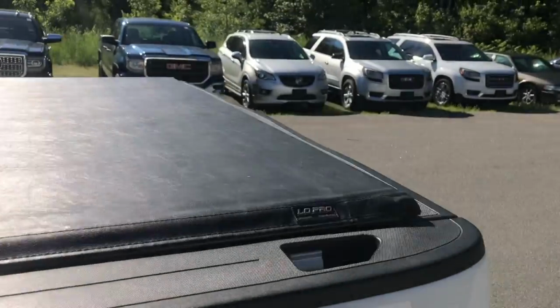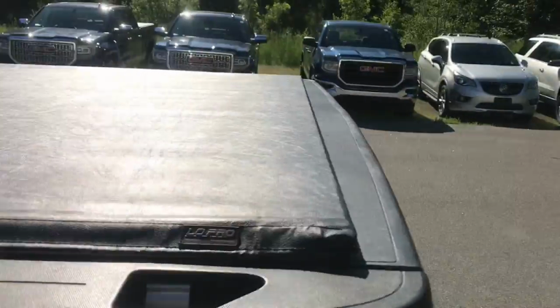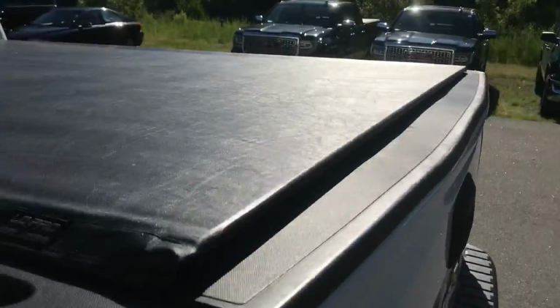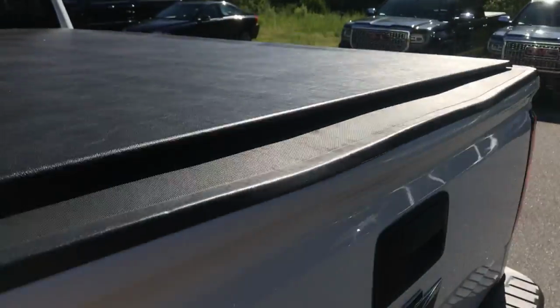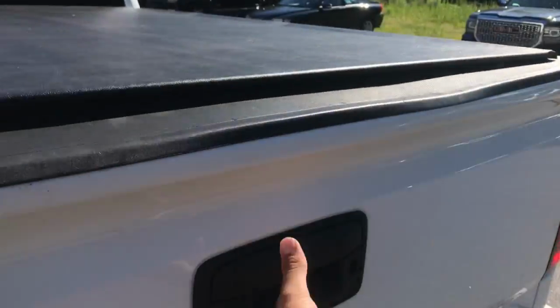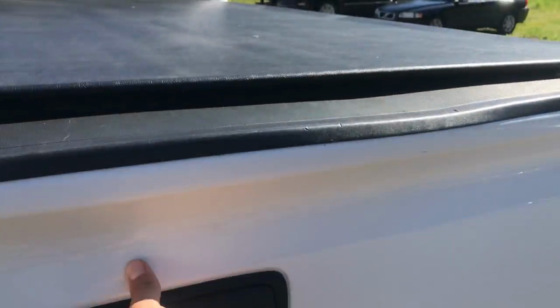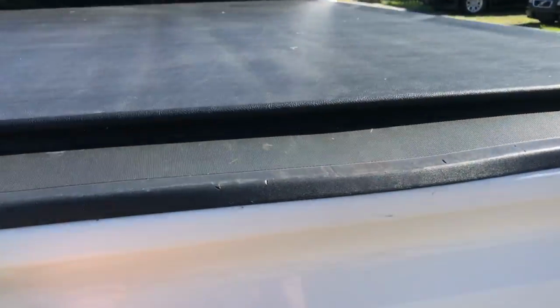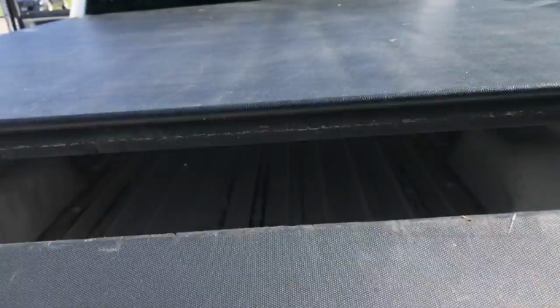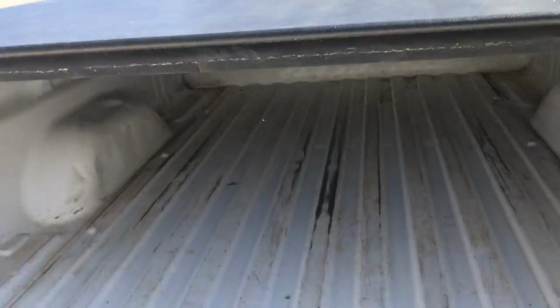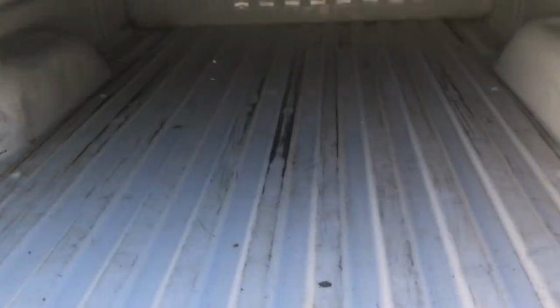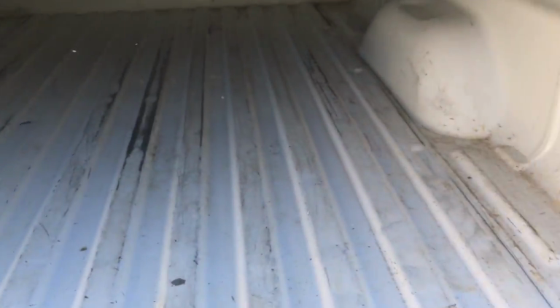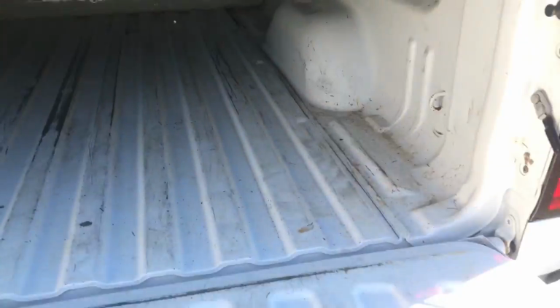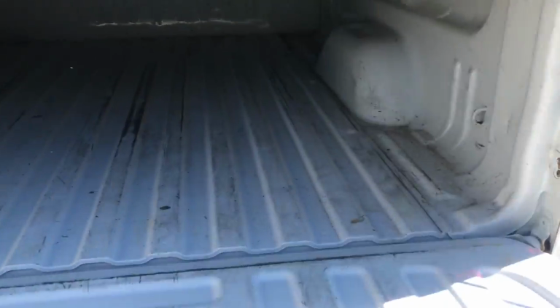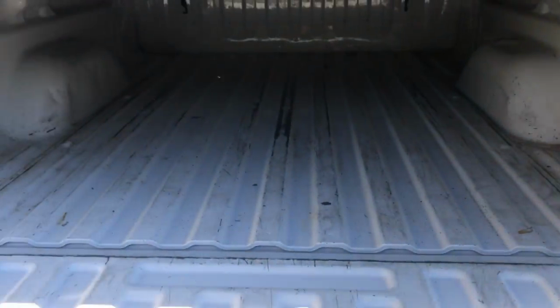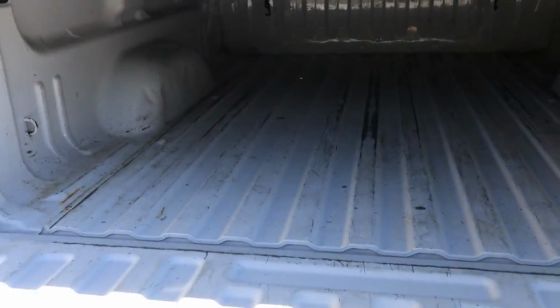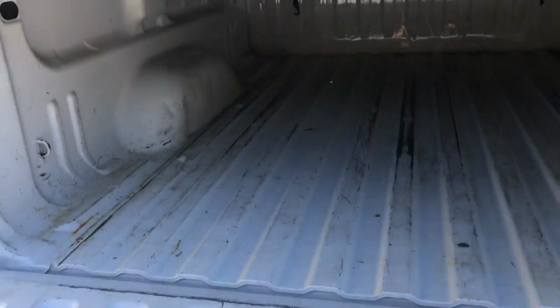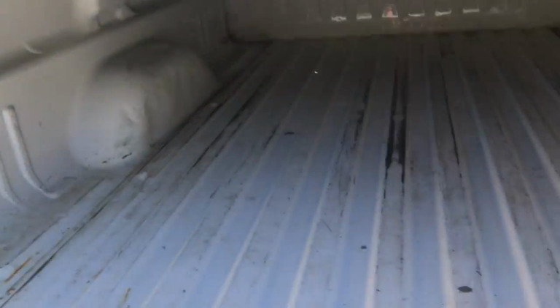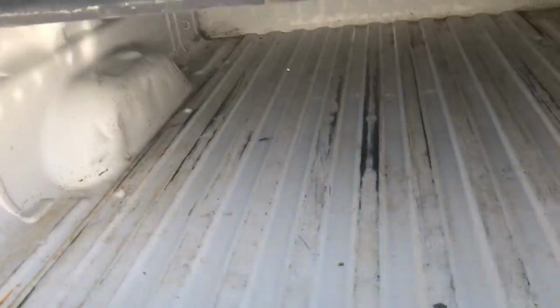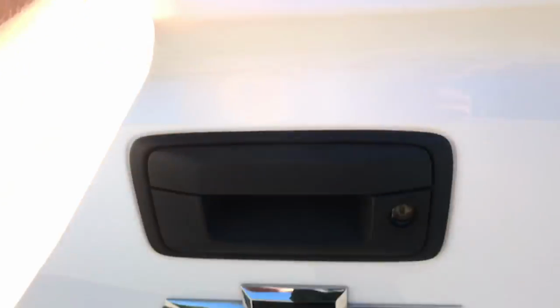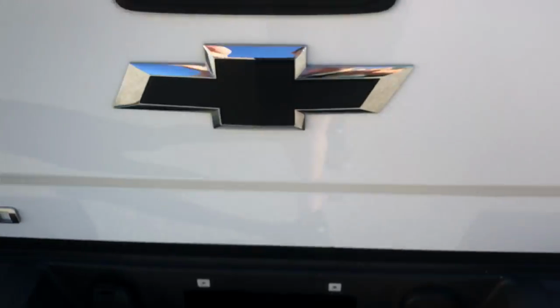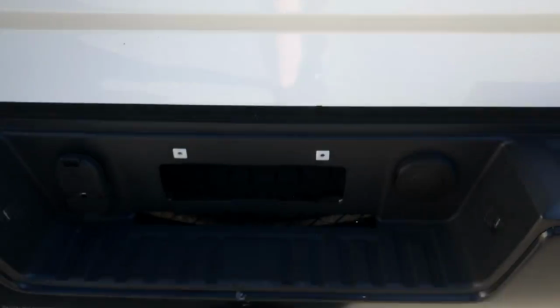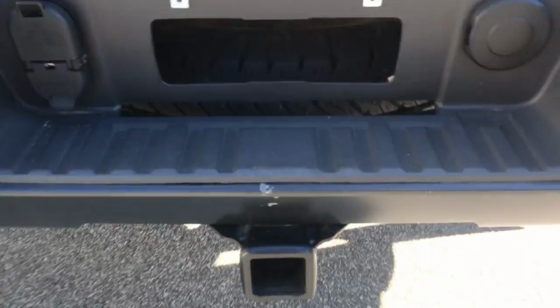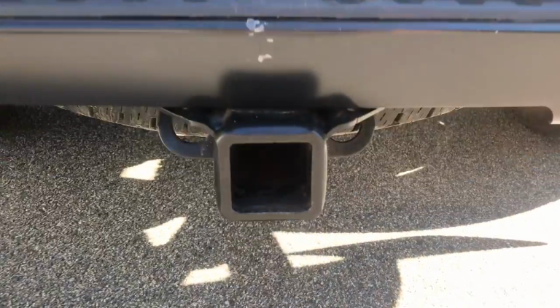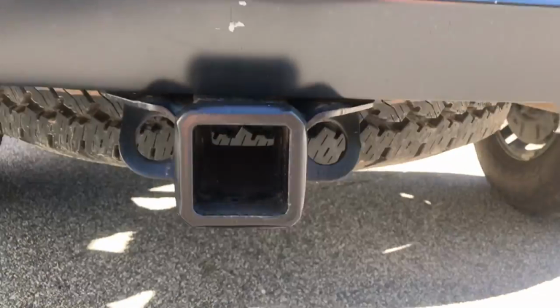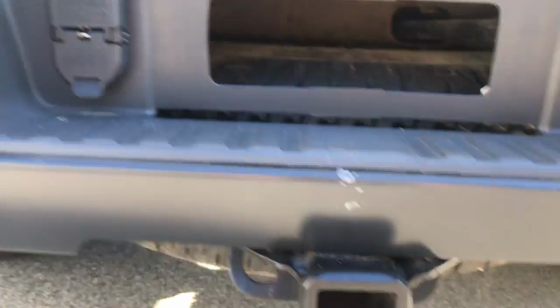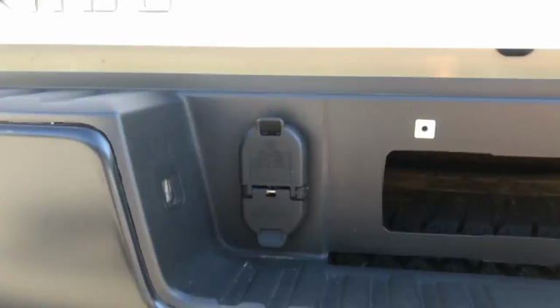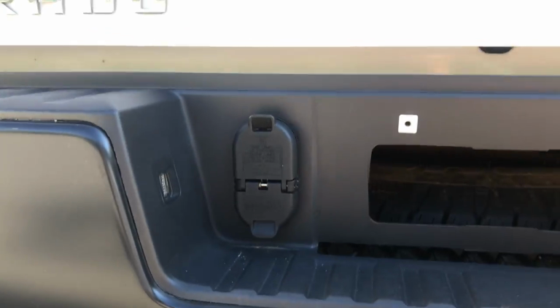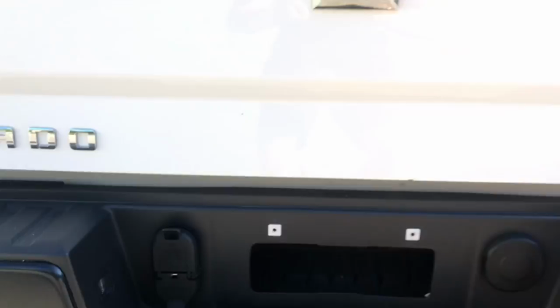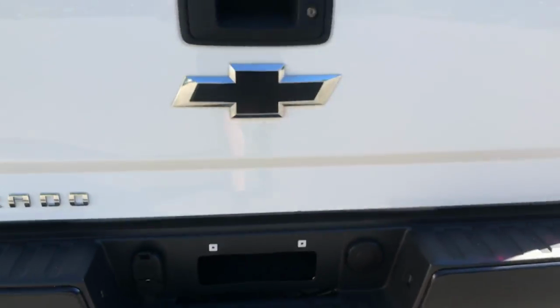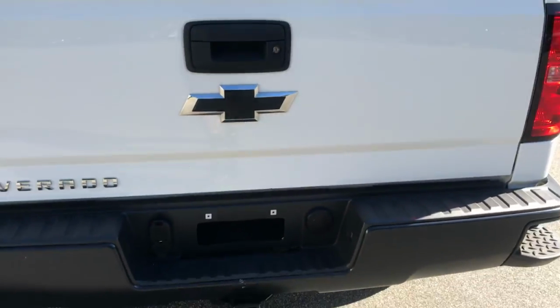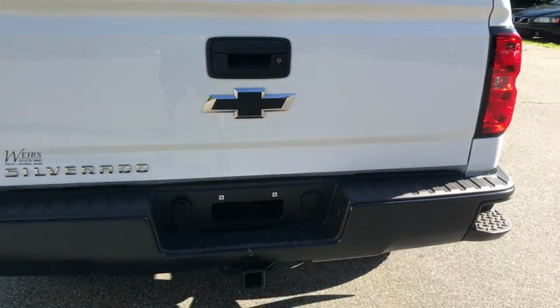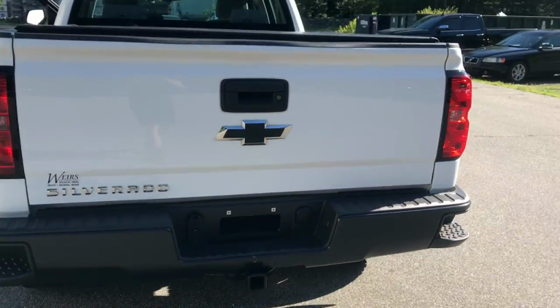It's got a tonneau cover. Take a look at the bed here. And your tow hitch with your wiring at the bottom of the bumper there.